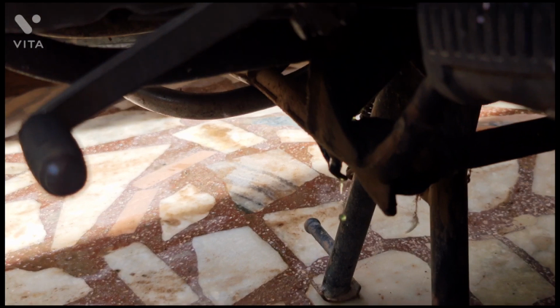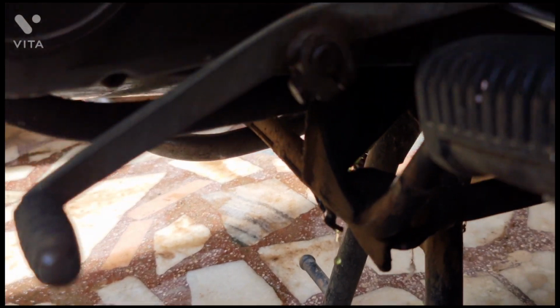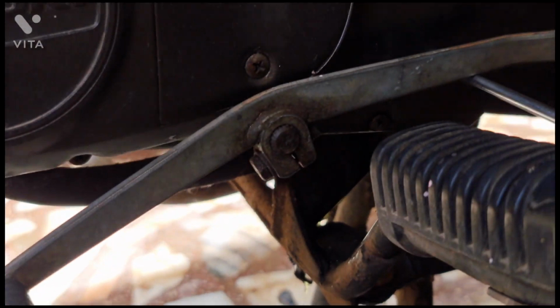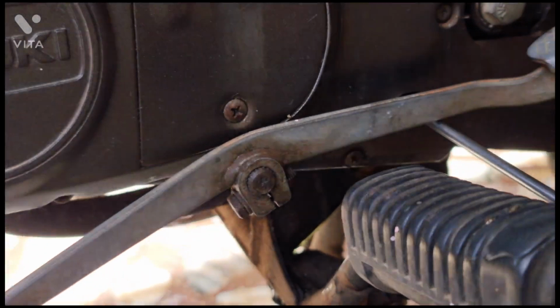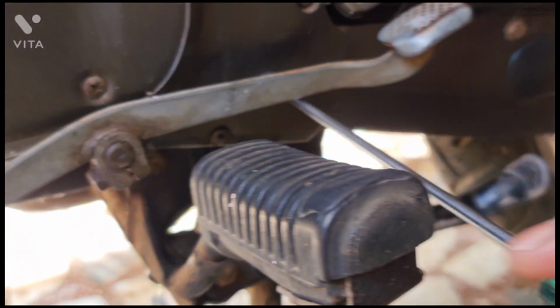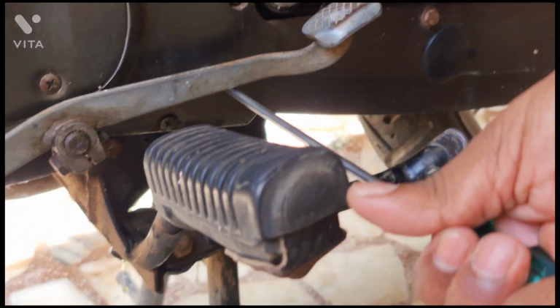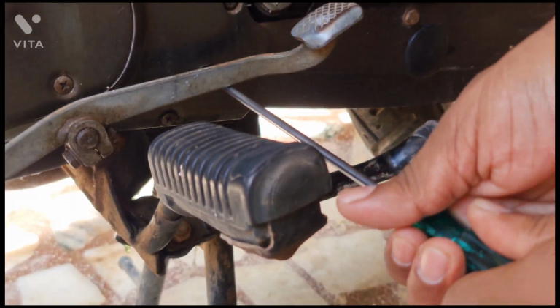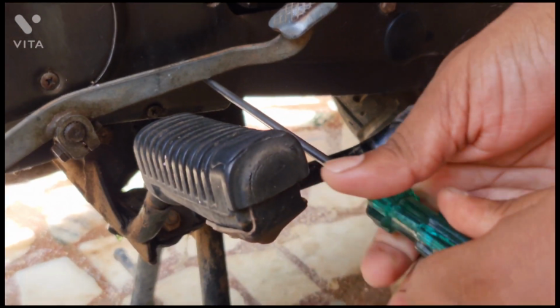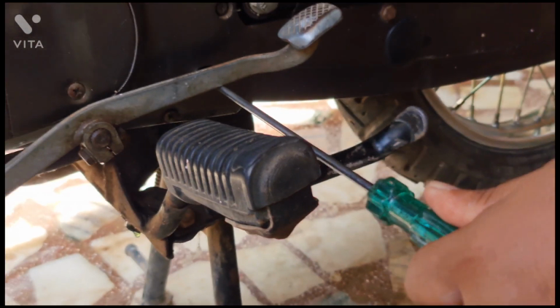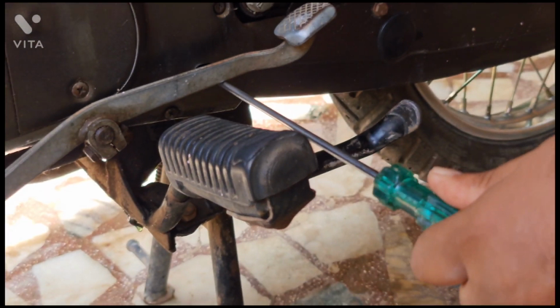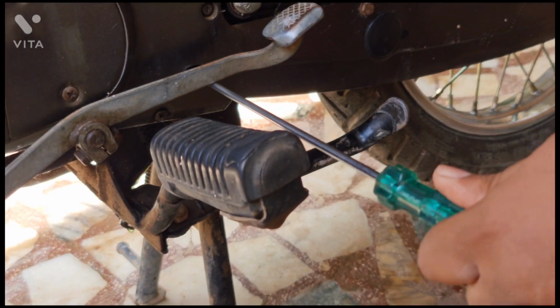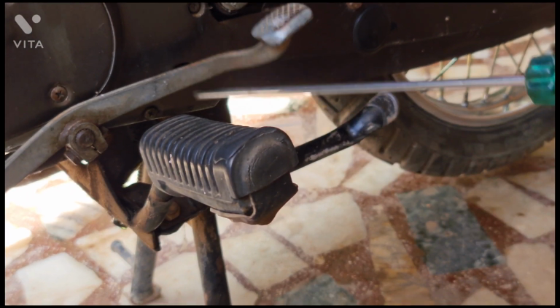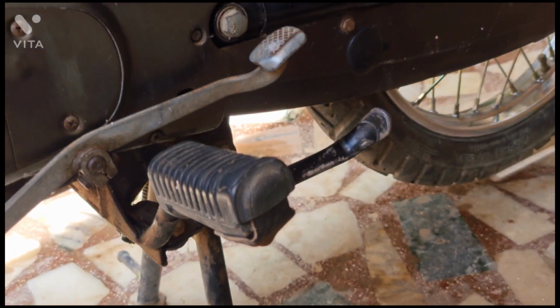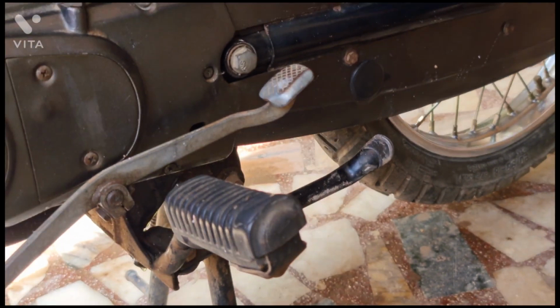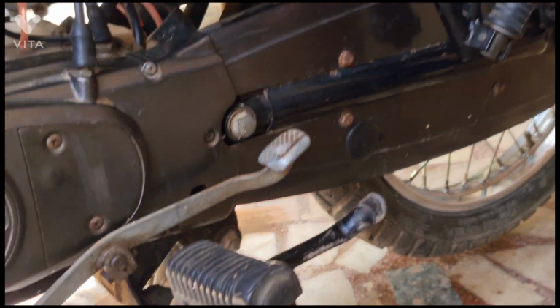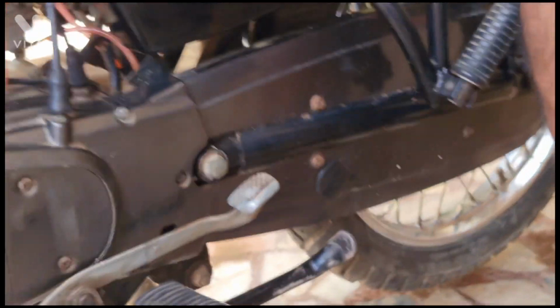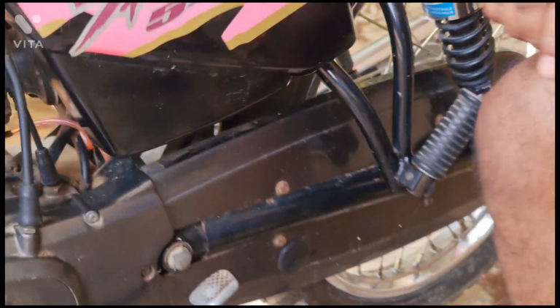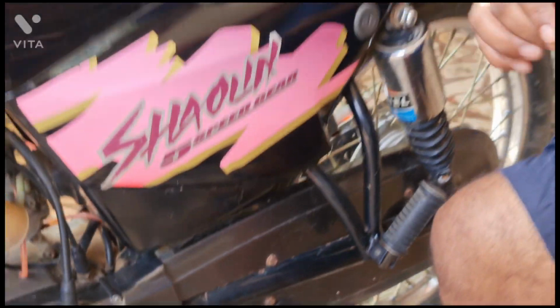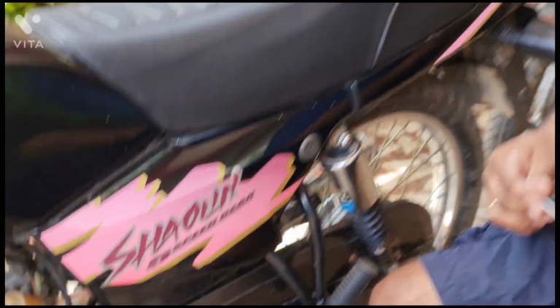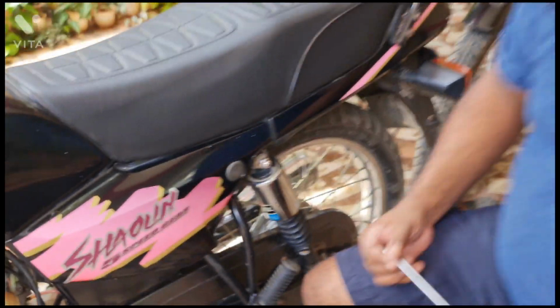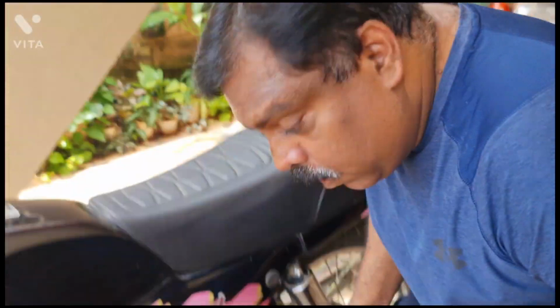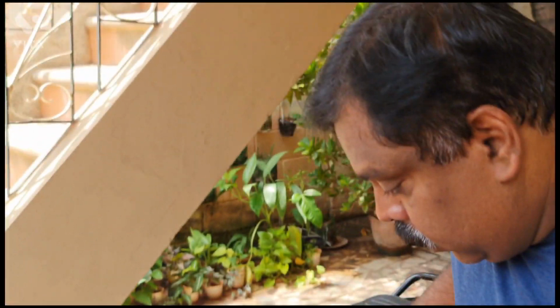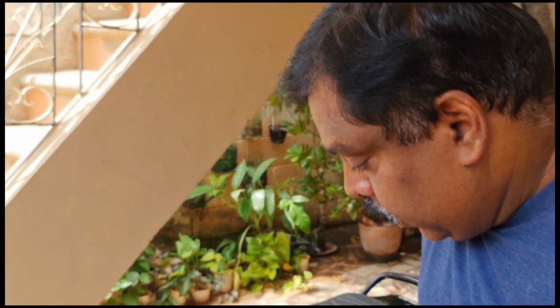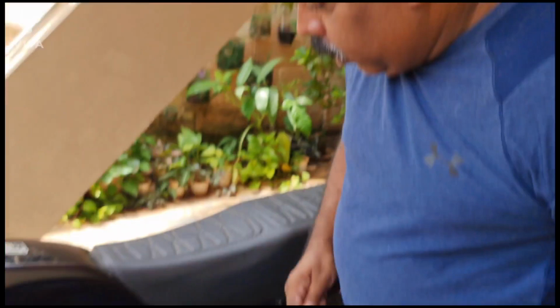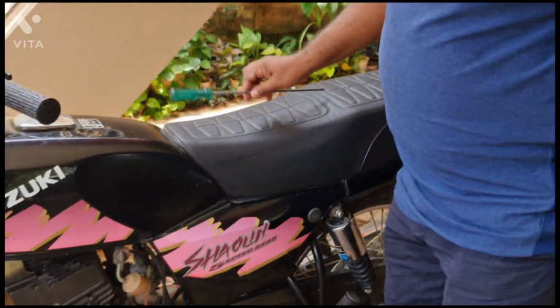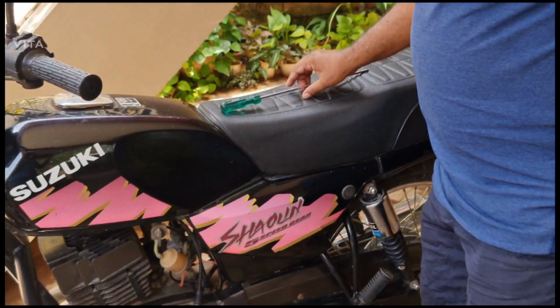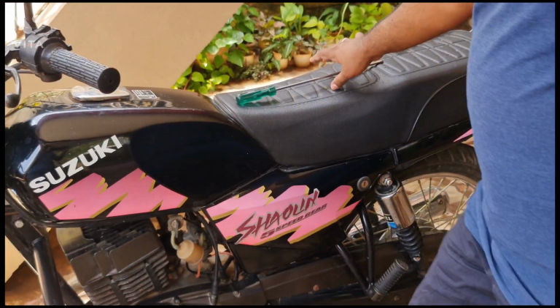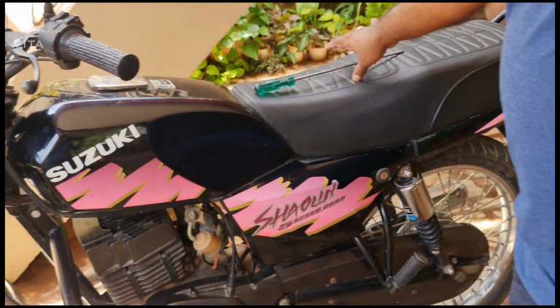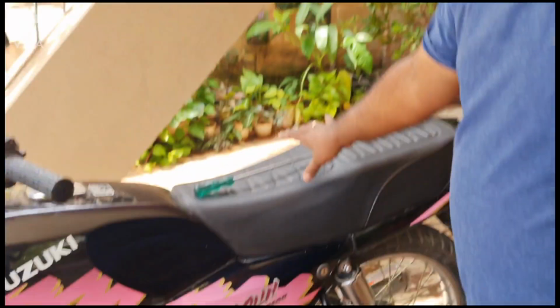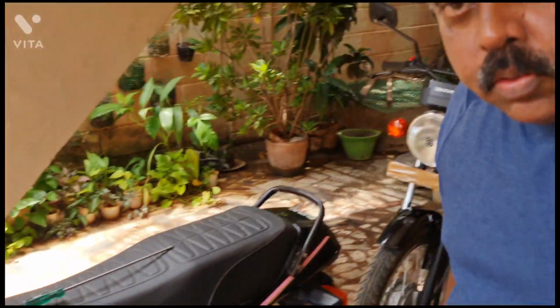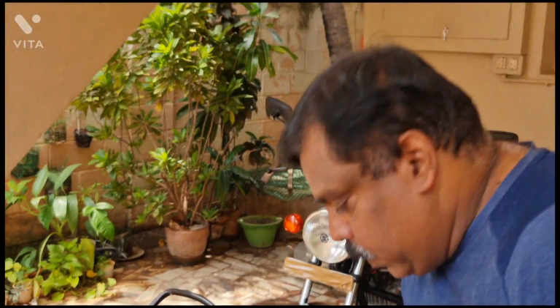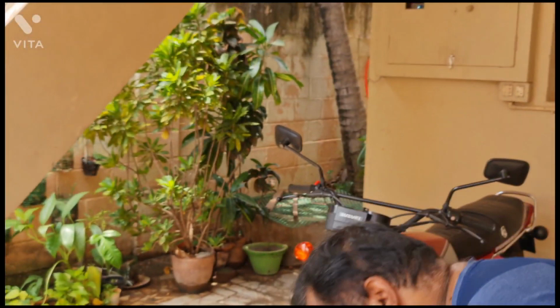I have just tightened the screw back to stop the leak. This is the first check — to see whether the oil is coming from the oil tank to the pump.